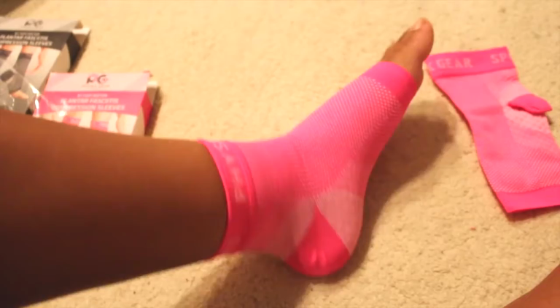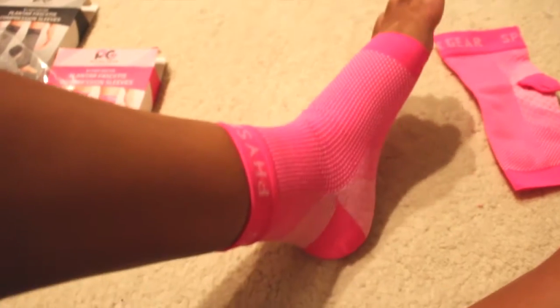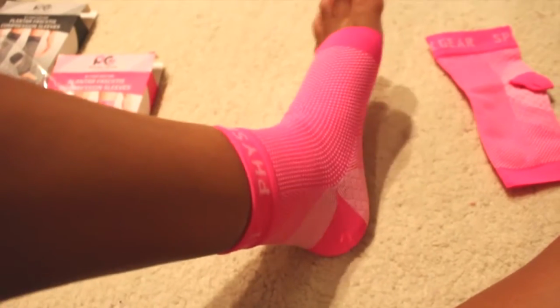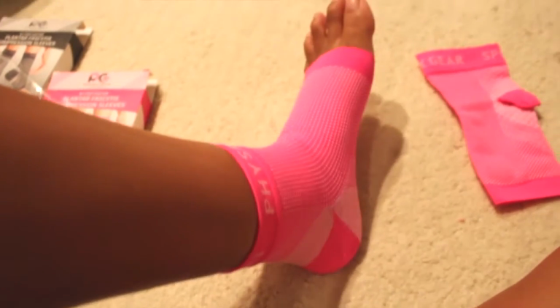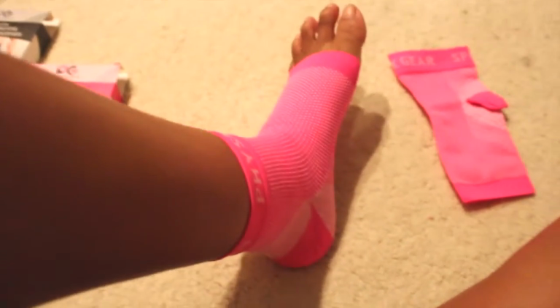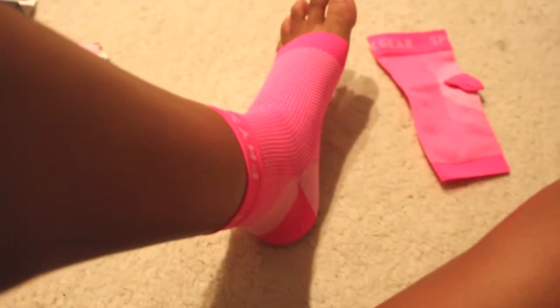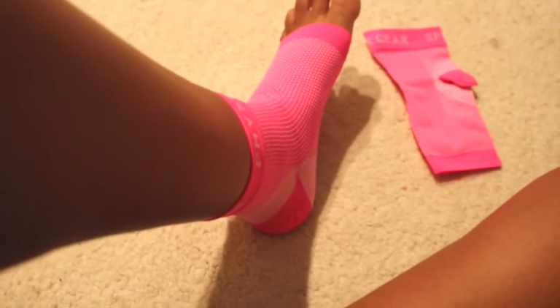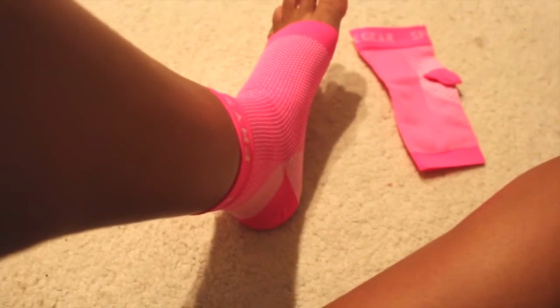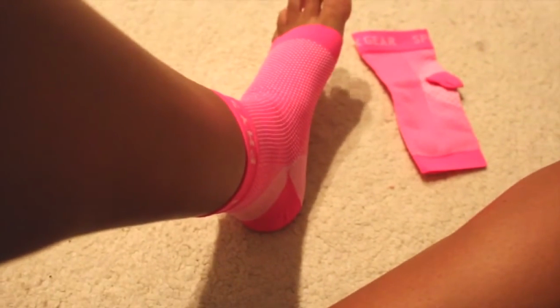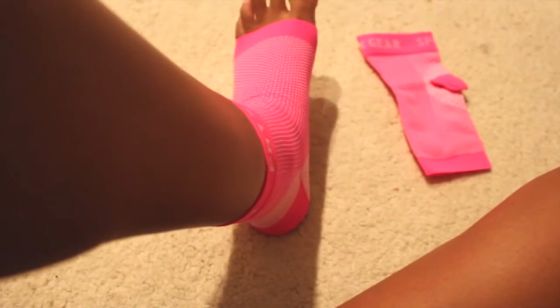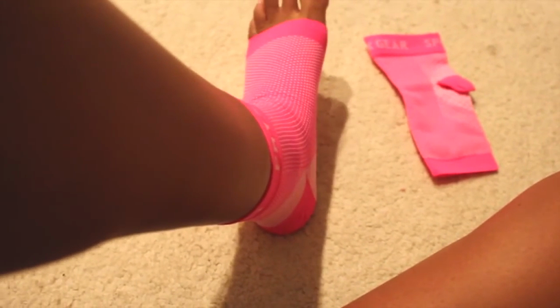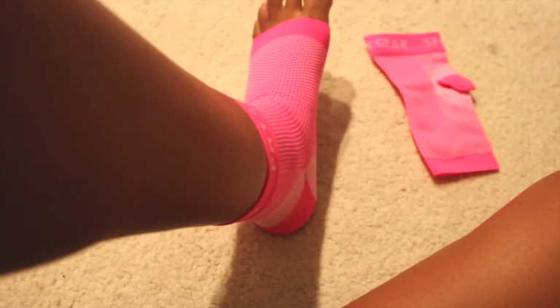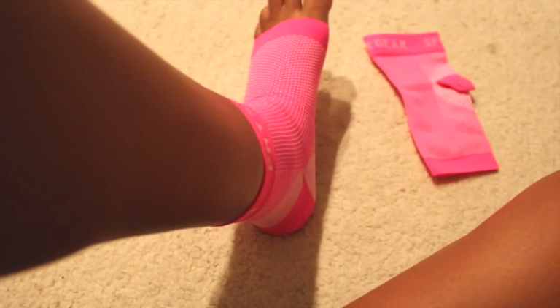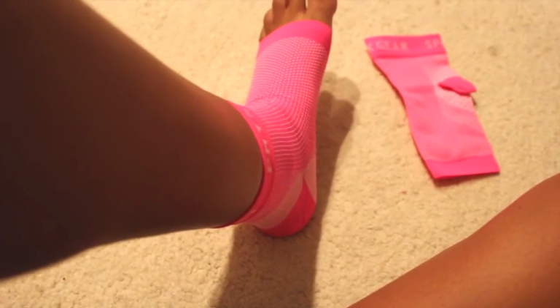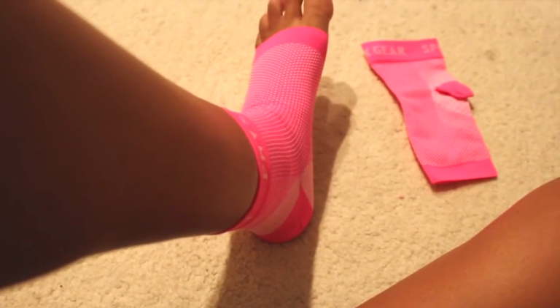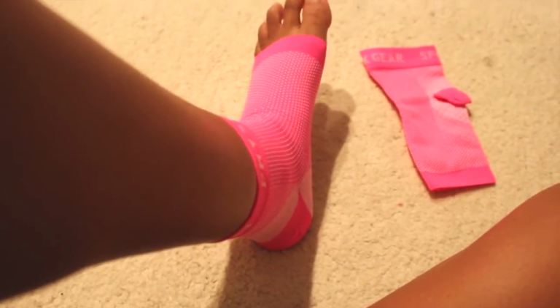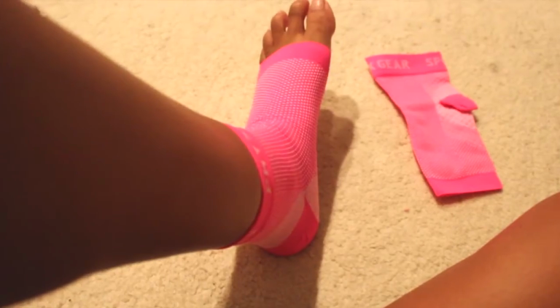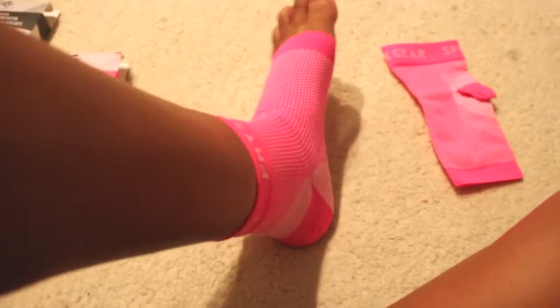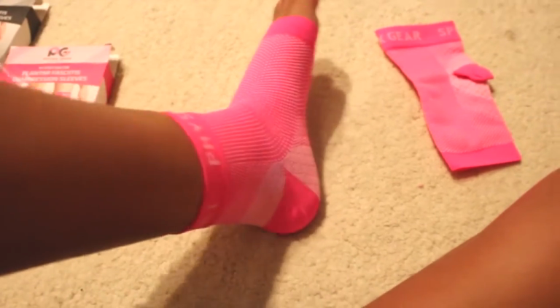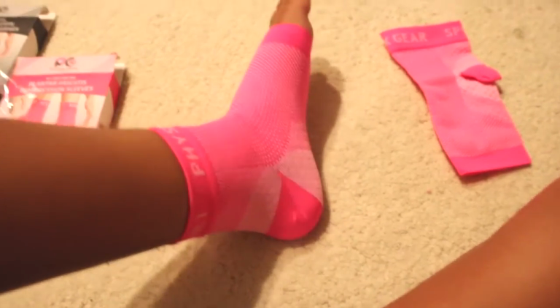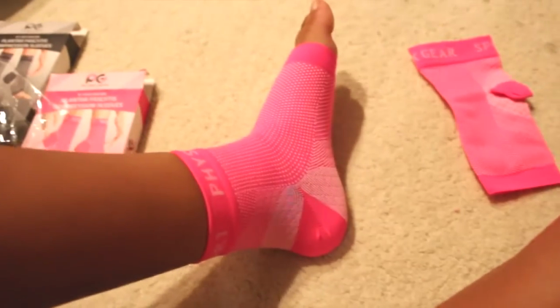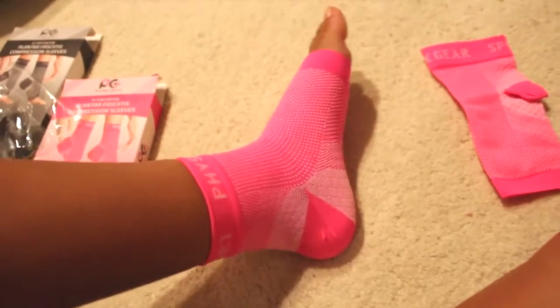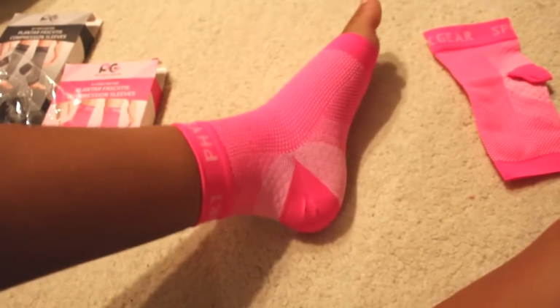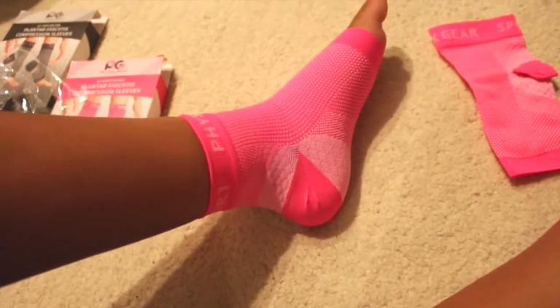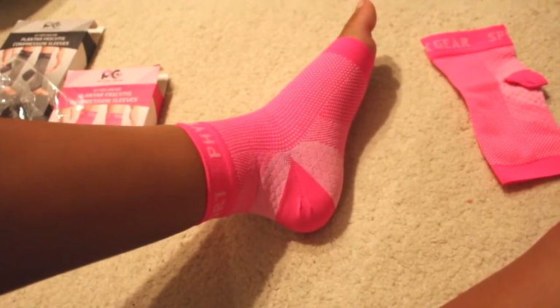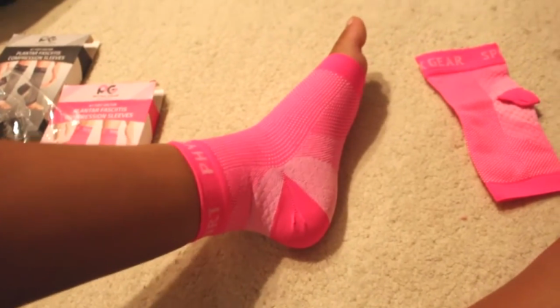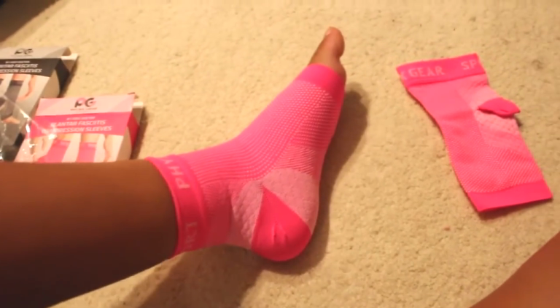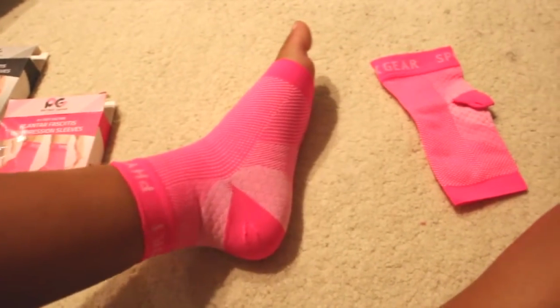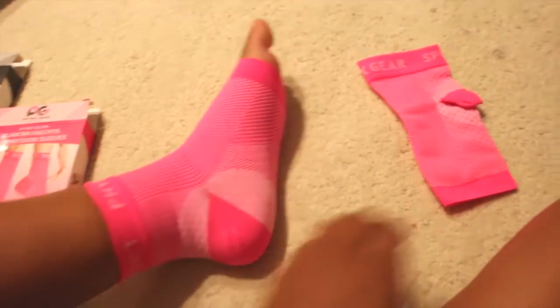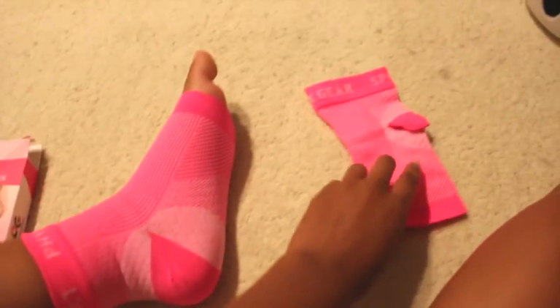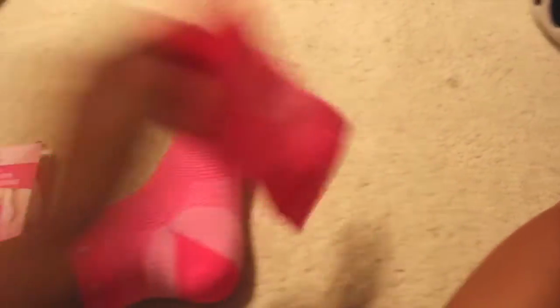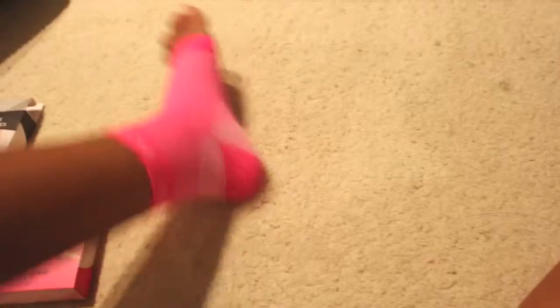I do have pretty narrow feet, so if you have narrow feet you could probably get away with this small/medium. But the fit is much more snug than the other size.